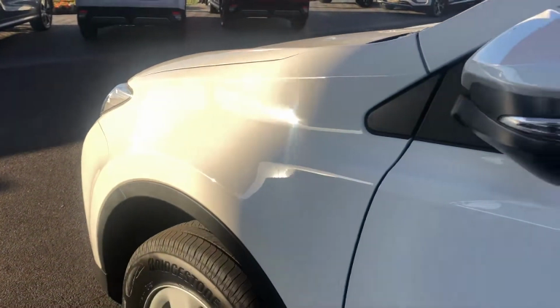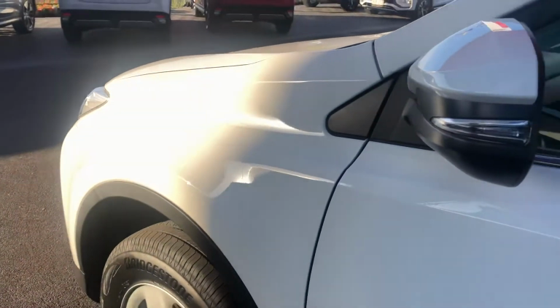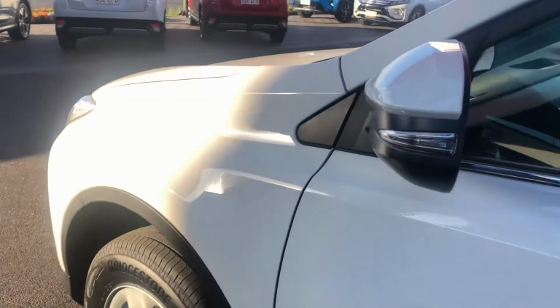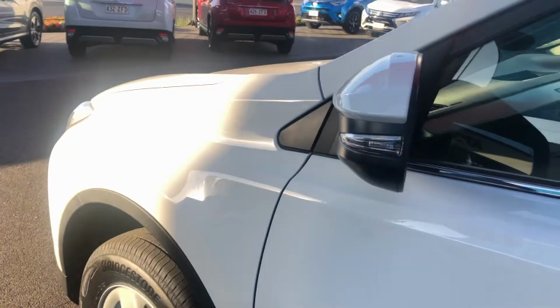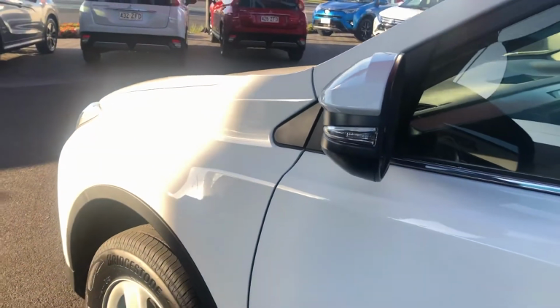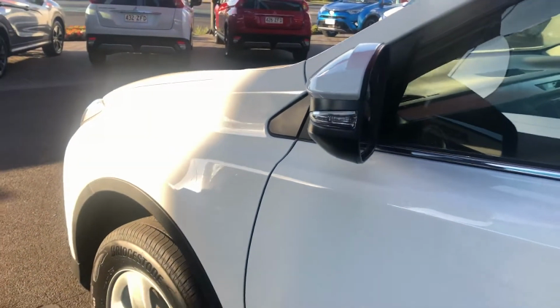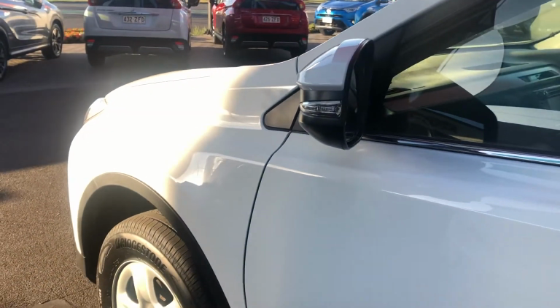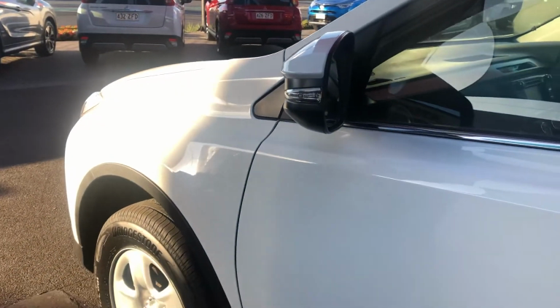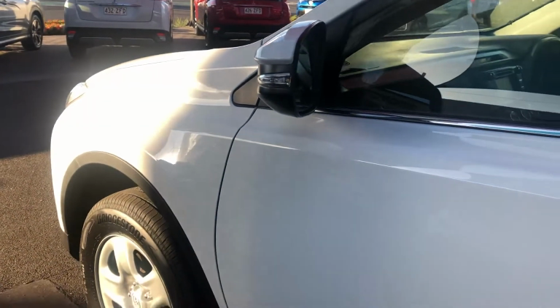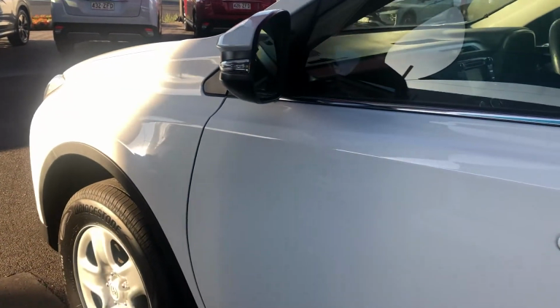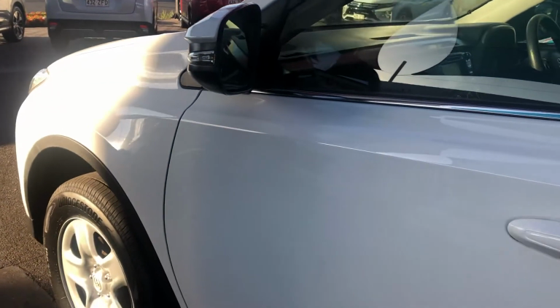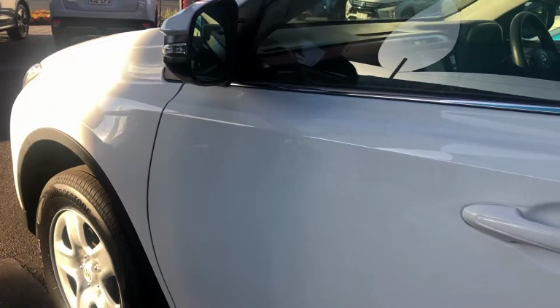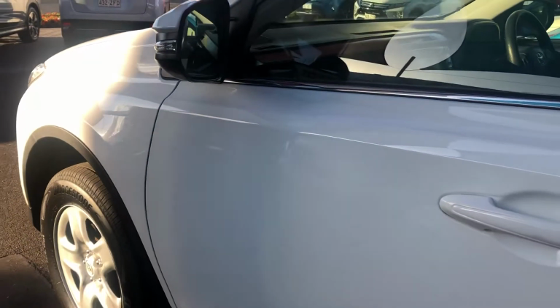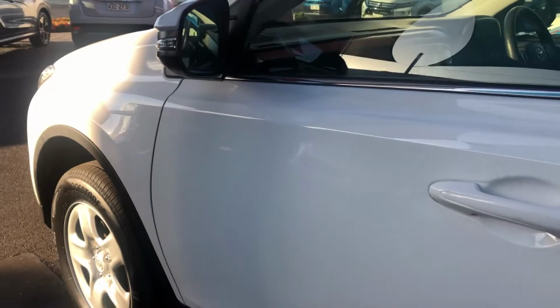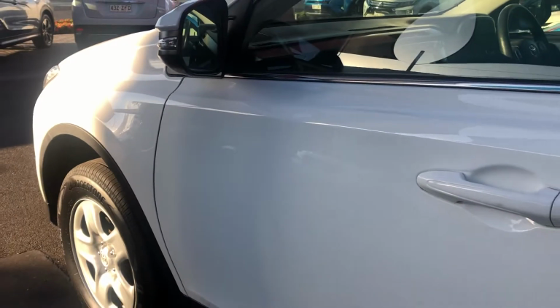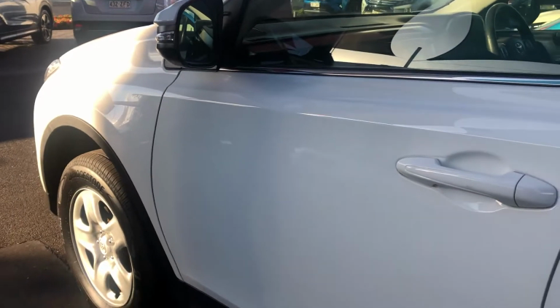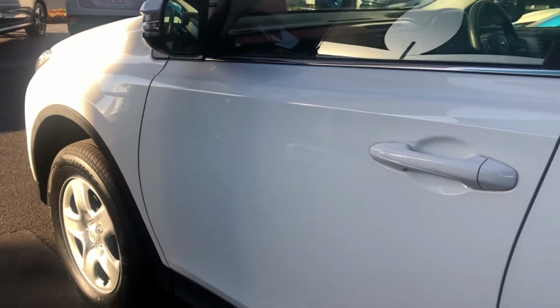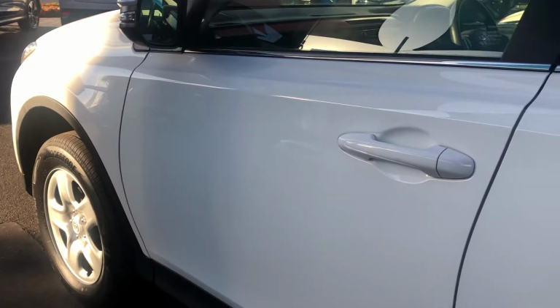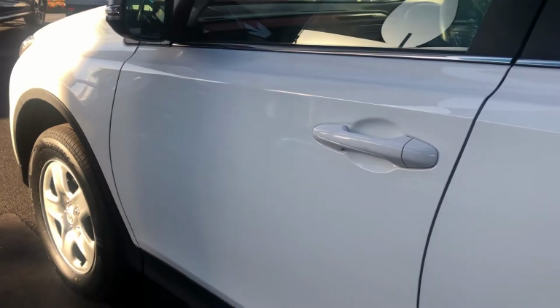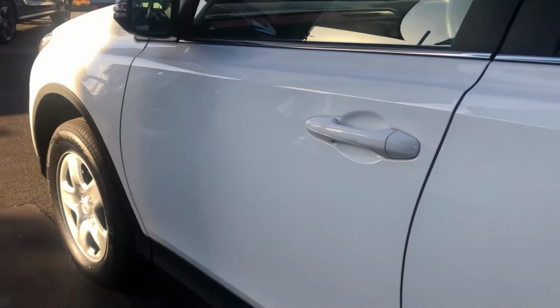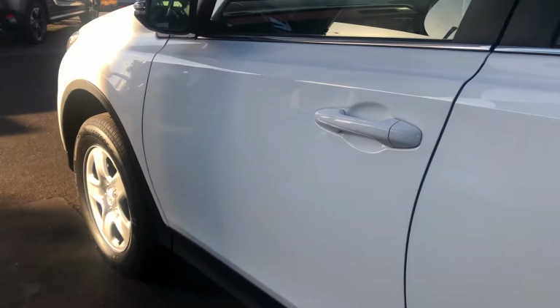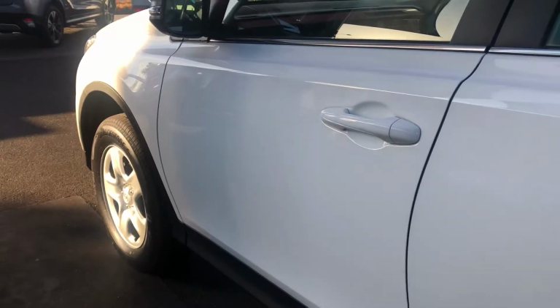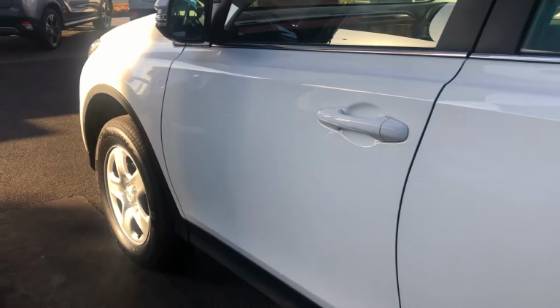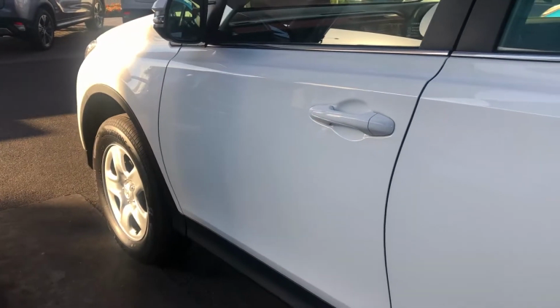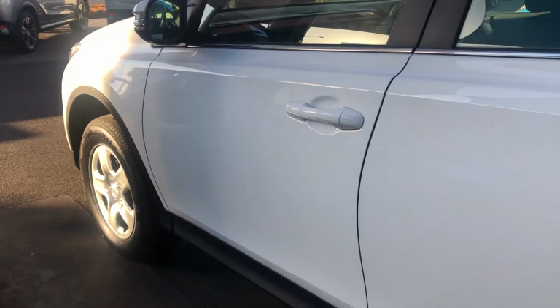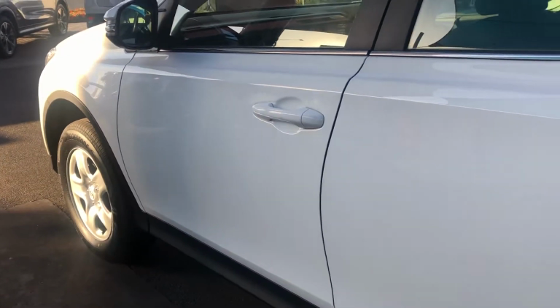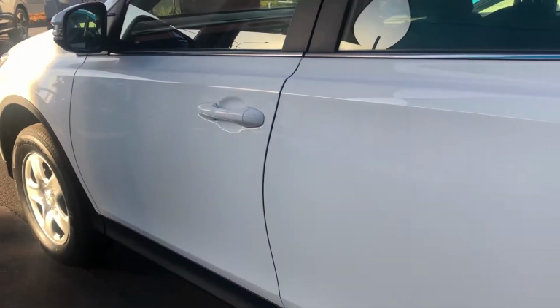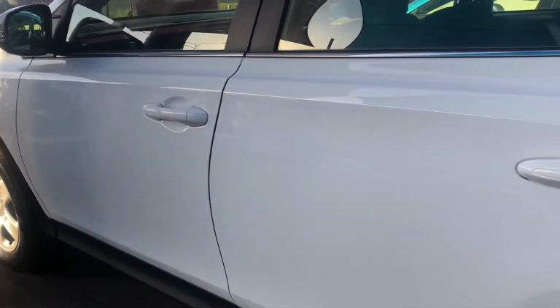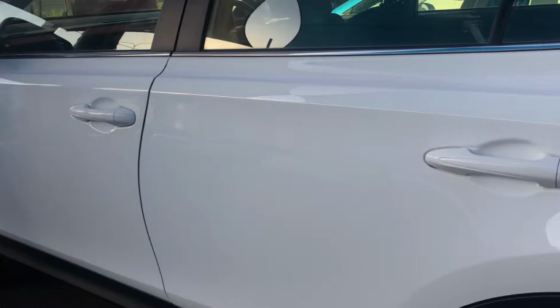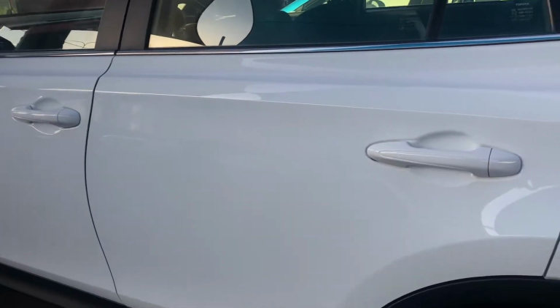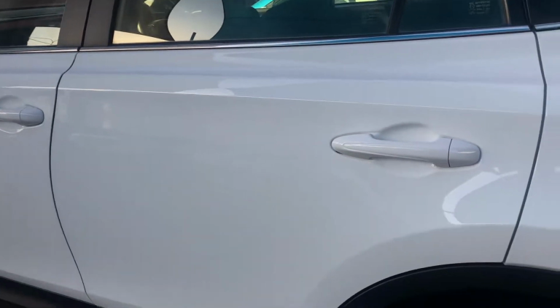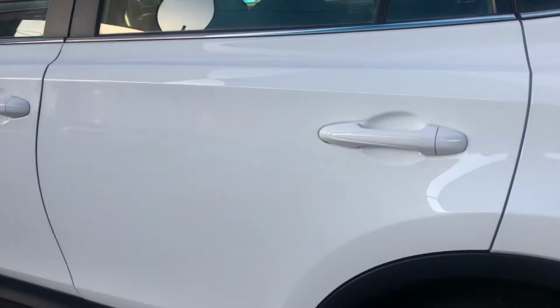All of our used stock we do a PPSR search on to make sure that the car has never been in any accidents and hasn't been written off. This one — good news — has come up clear of any accidents reported against it.